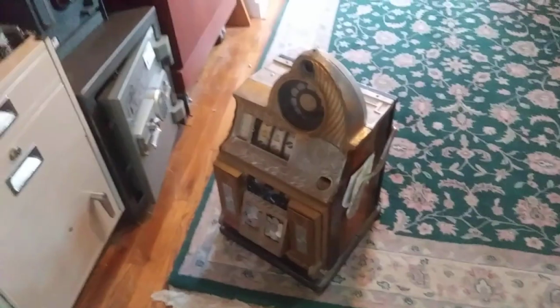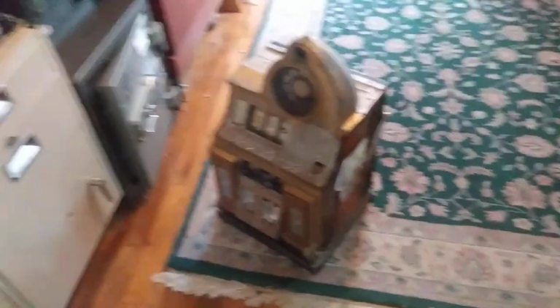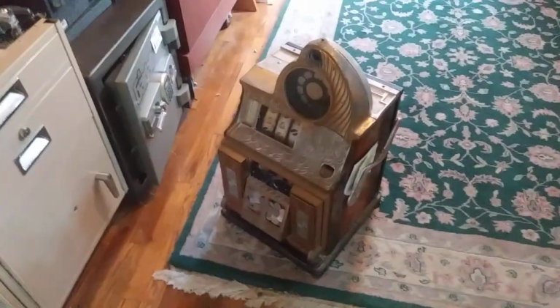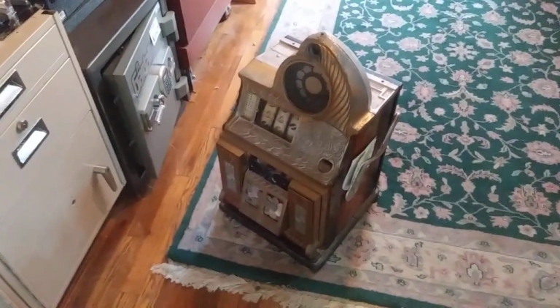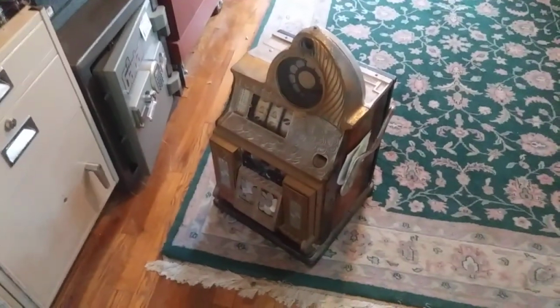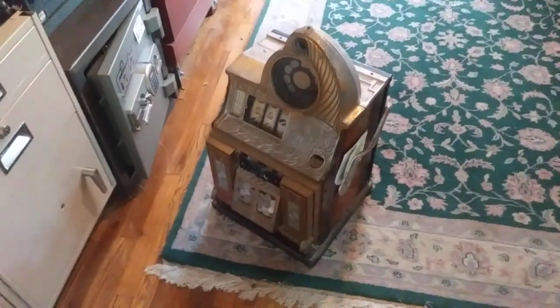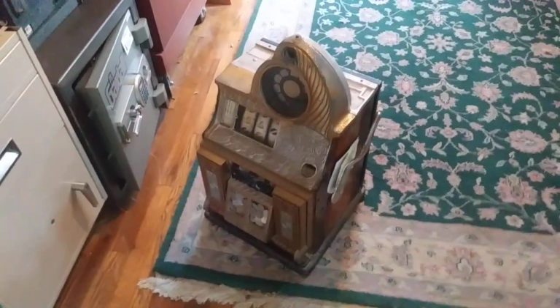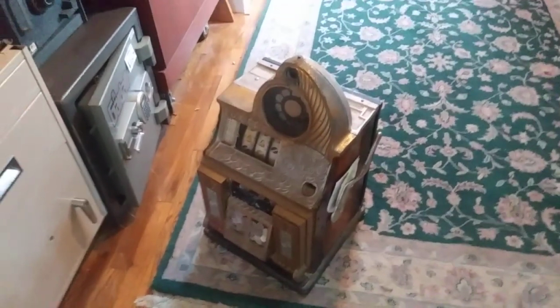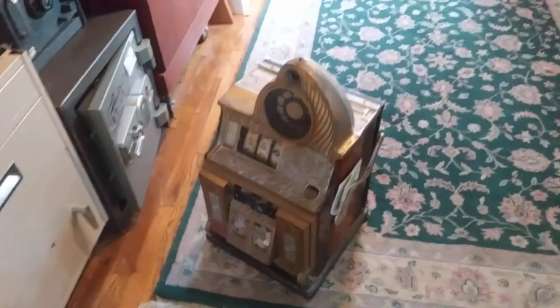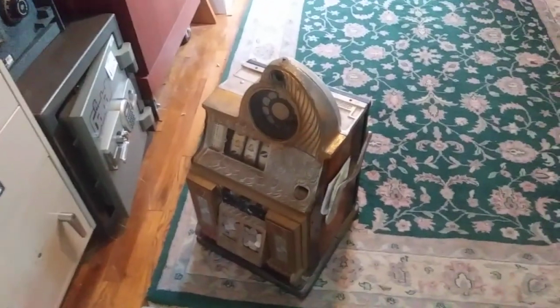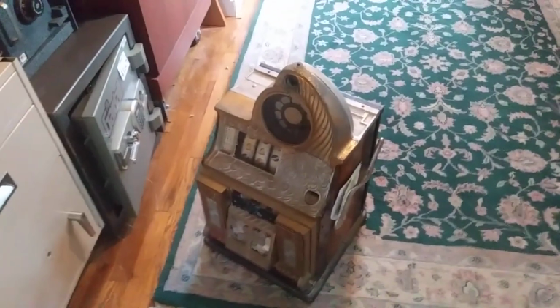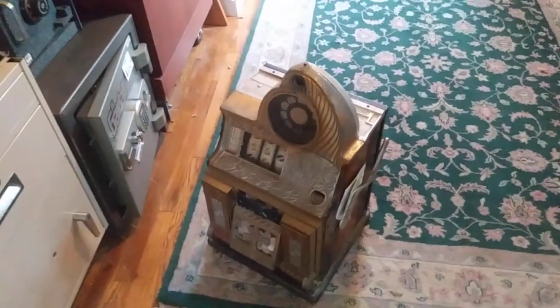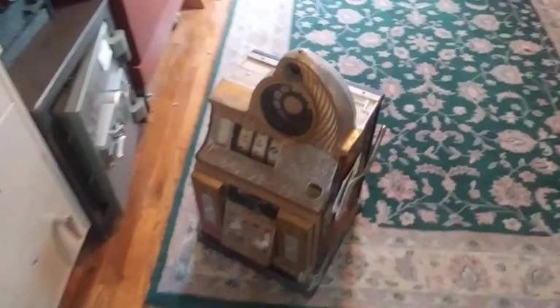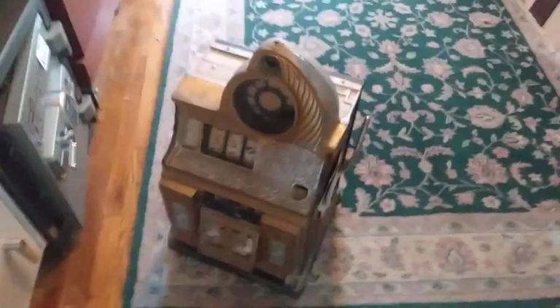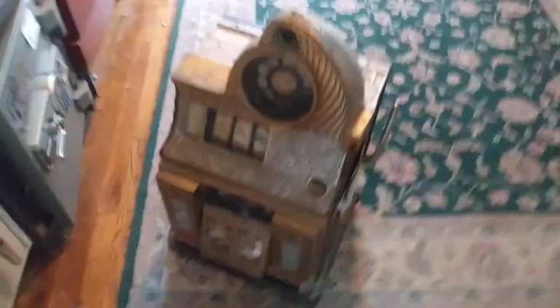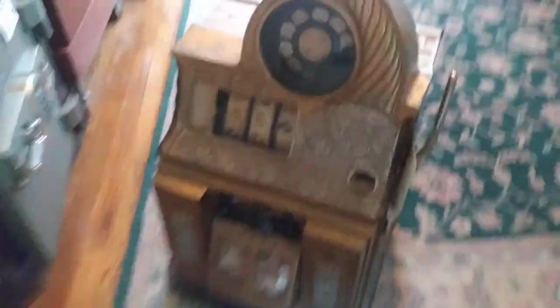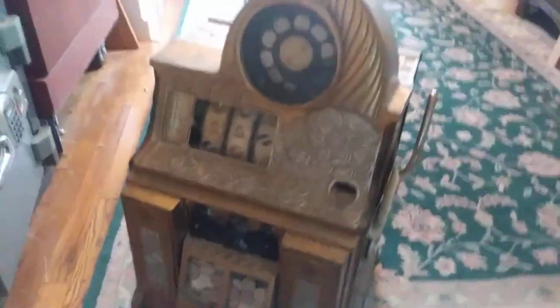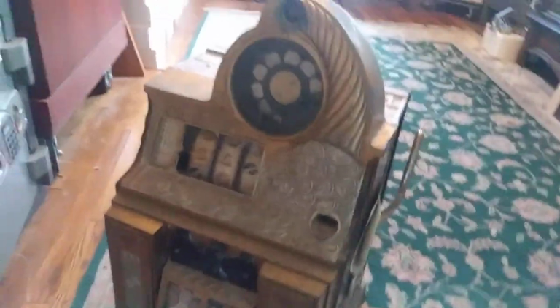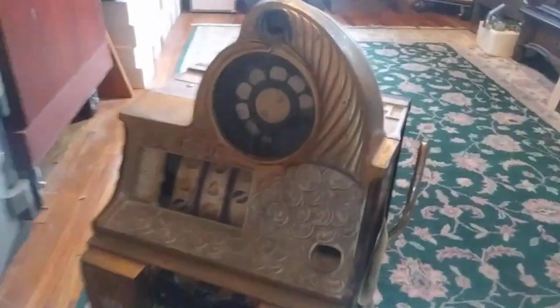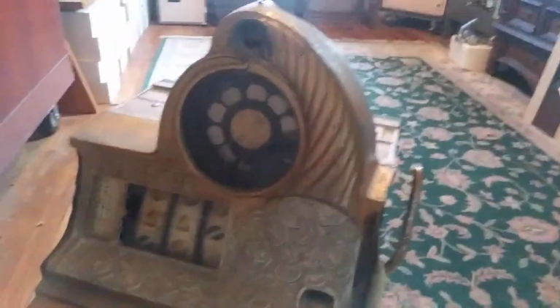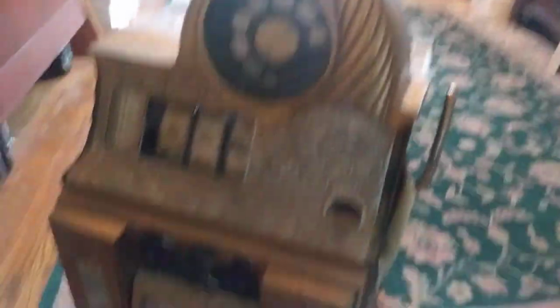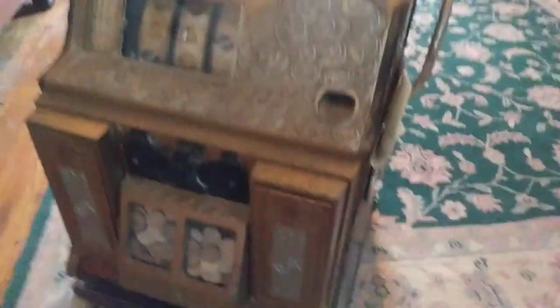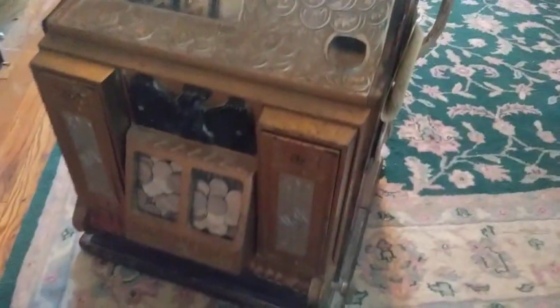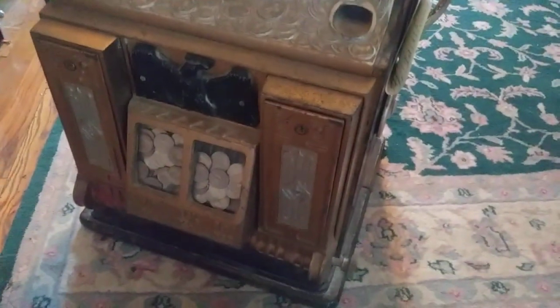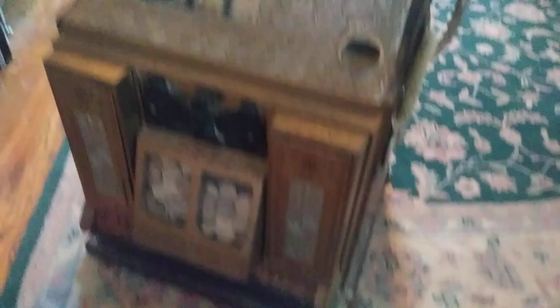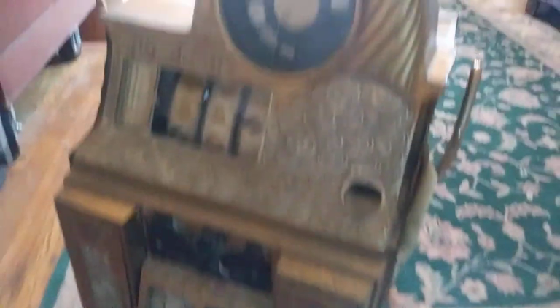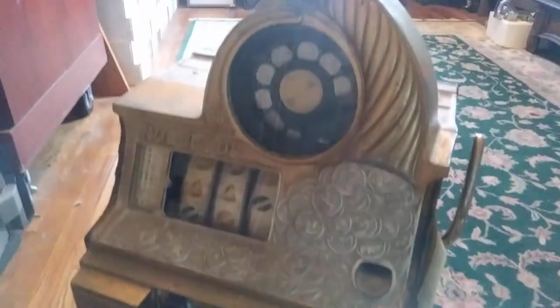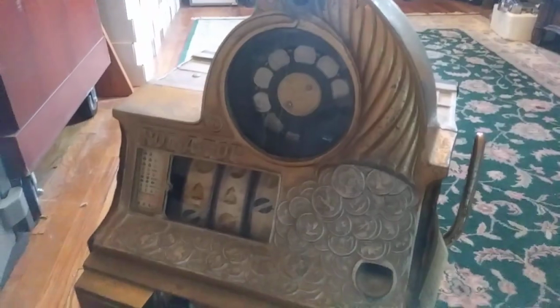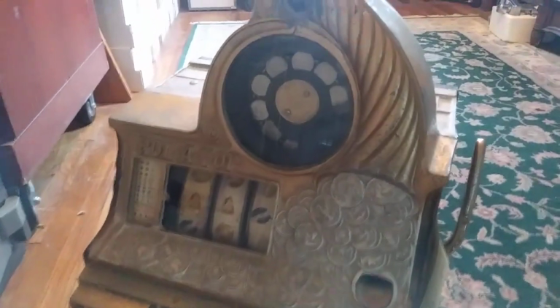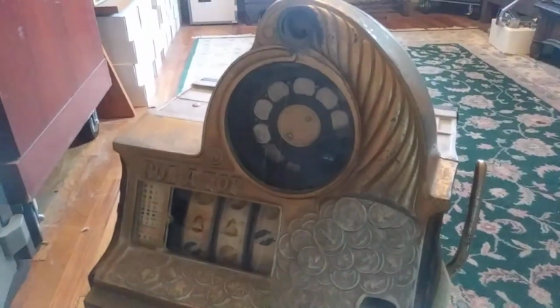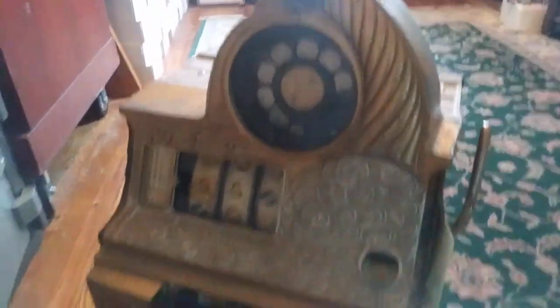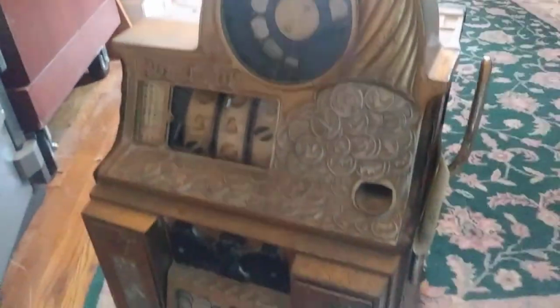This is Steve at Steve's Locksmith Shop. I just thought I'd do a video. This is on a slot machine a customer brought in. I thought it was a pretty cool item, so I thought I'd do a video to show you guys. This is an antique slot machine.